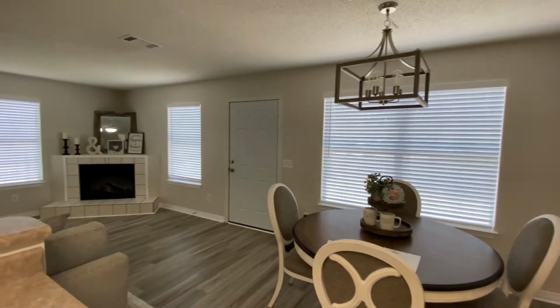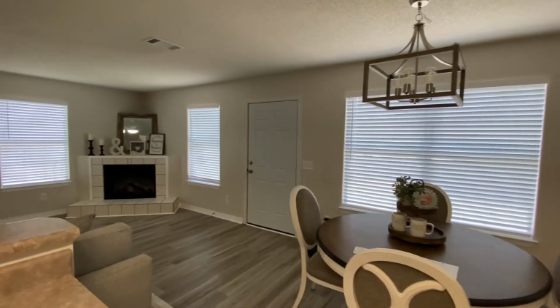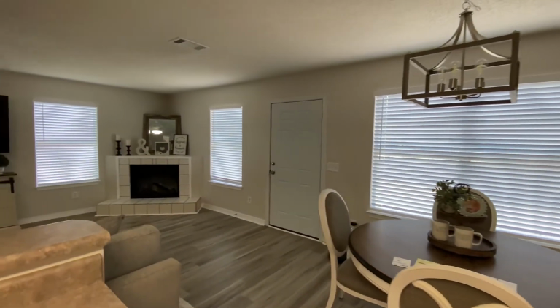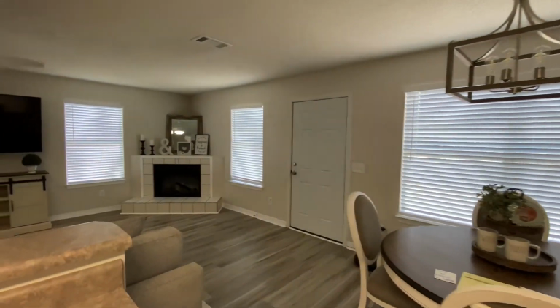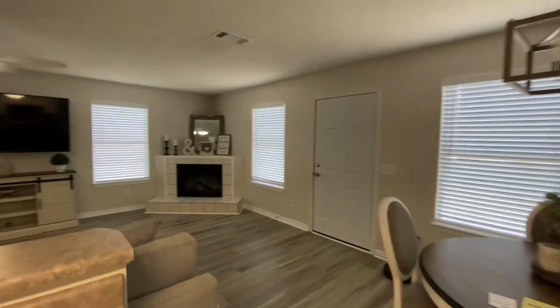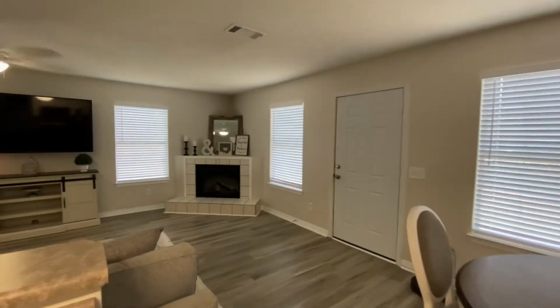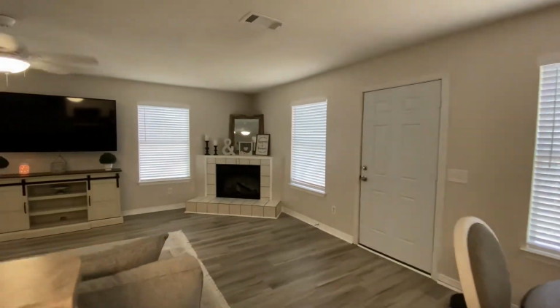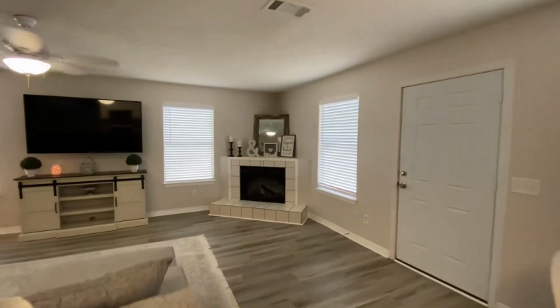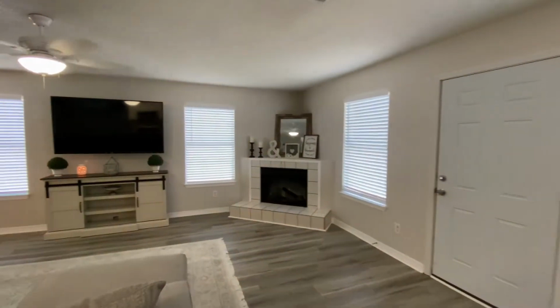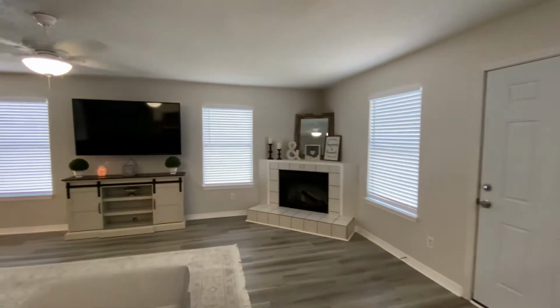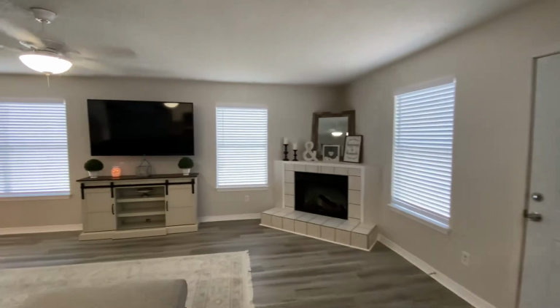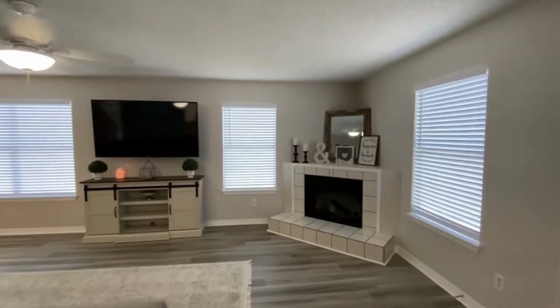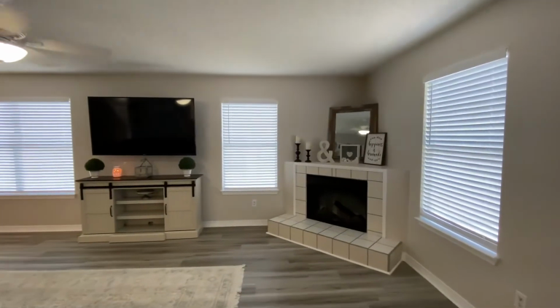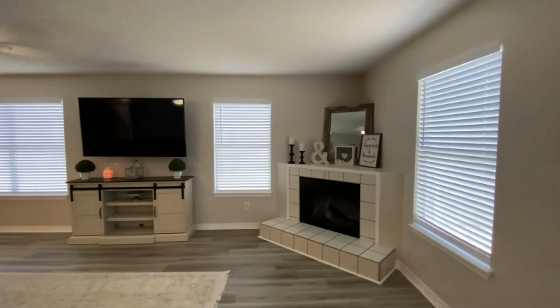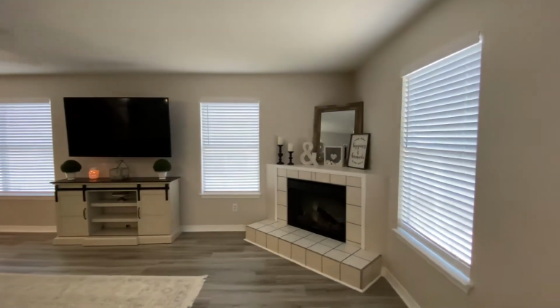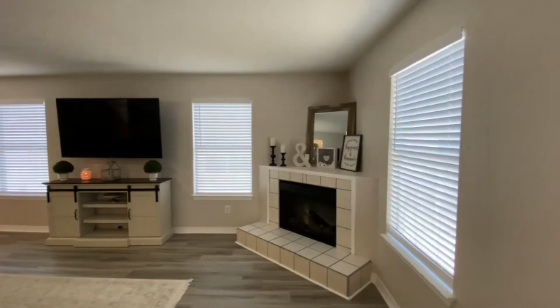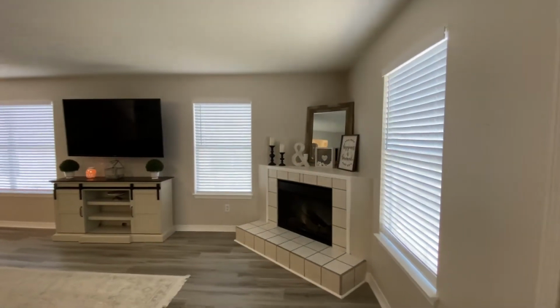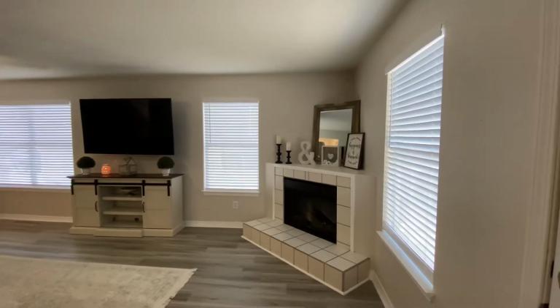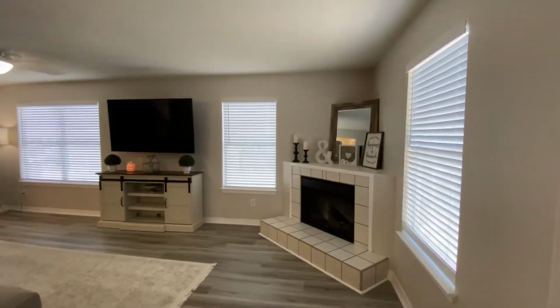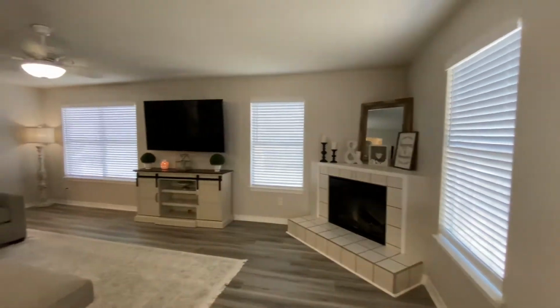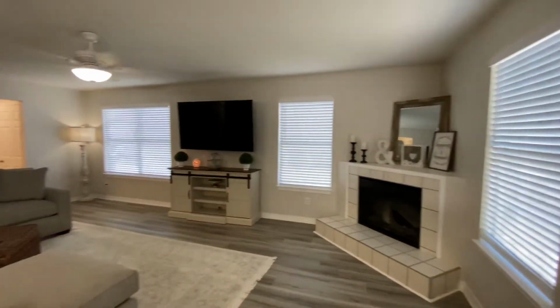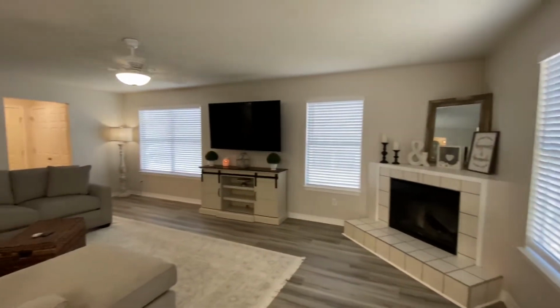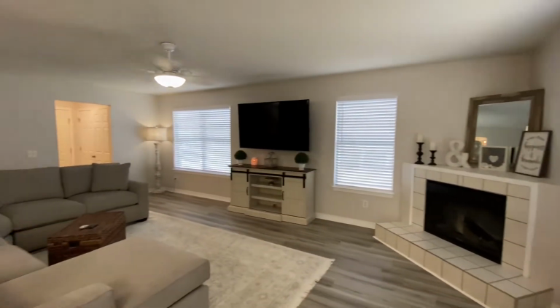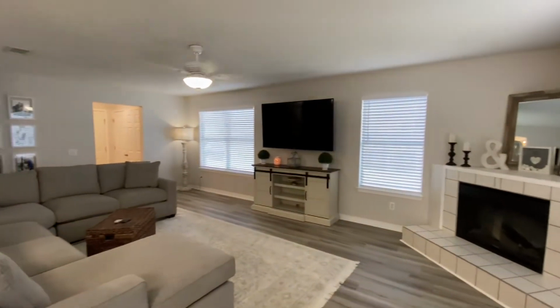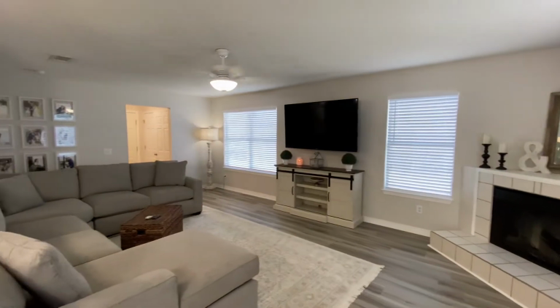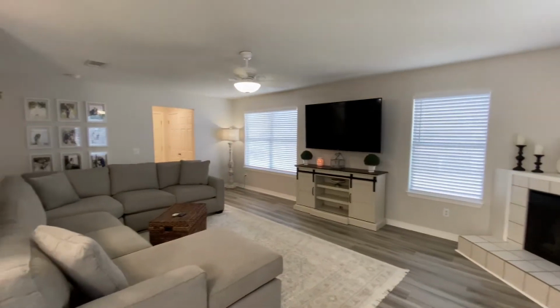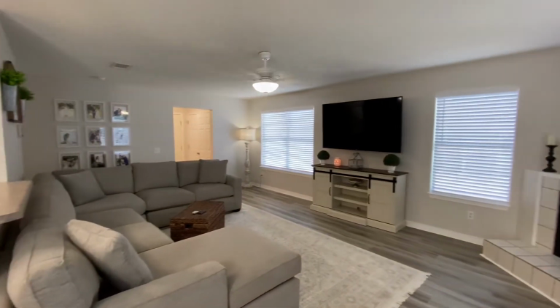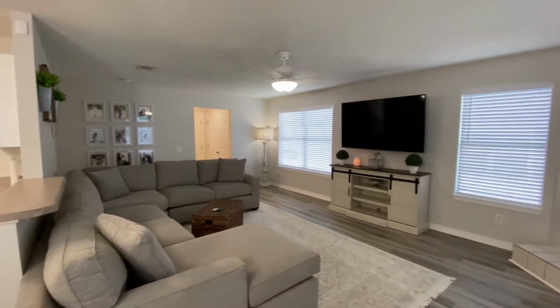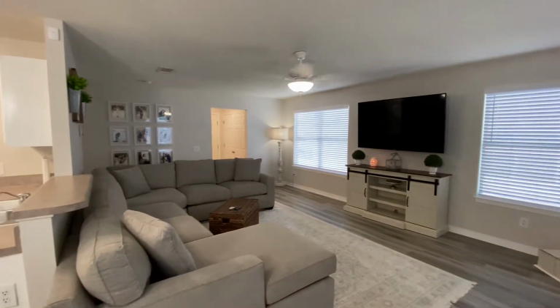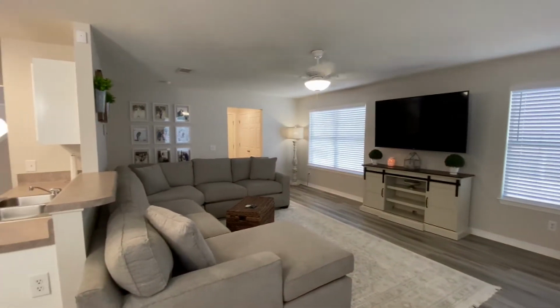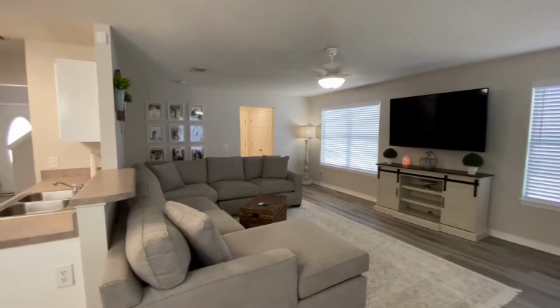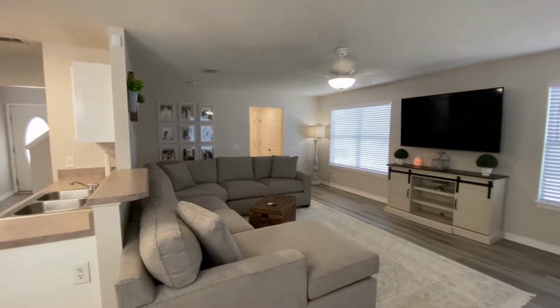And it opens right up into this great room. There's a fireplace in the corner. Super spacious.